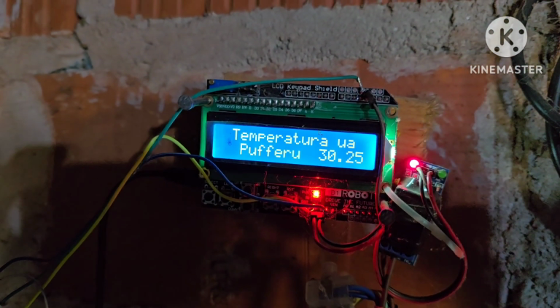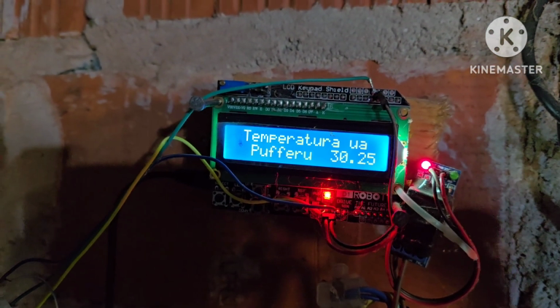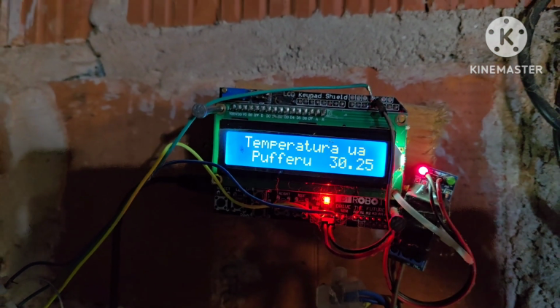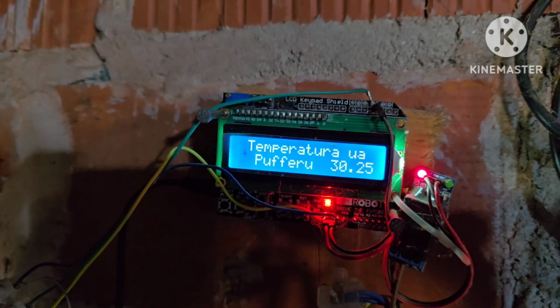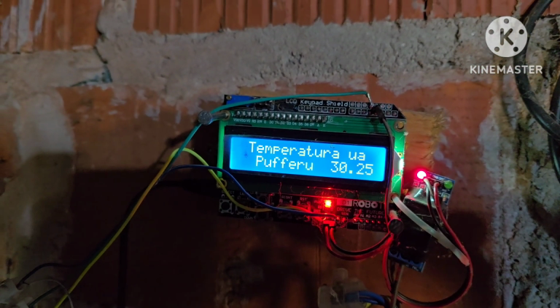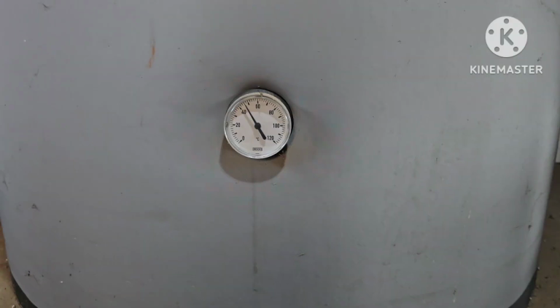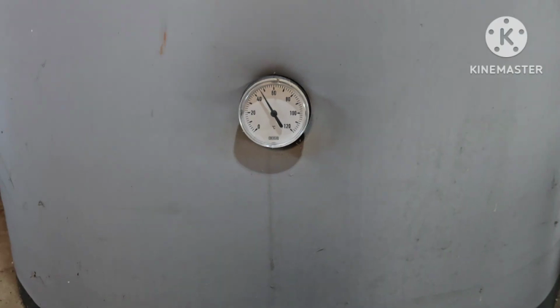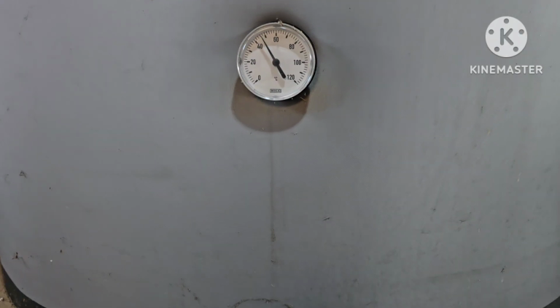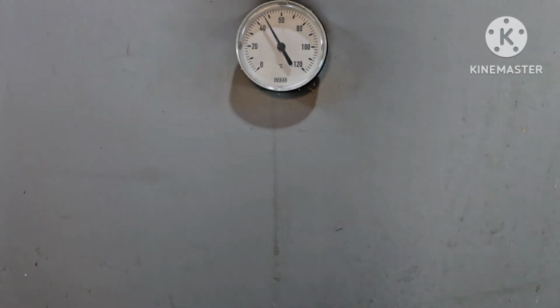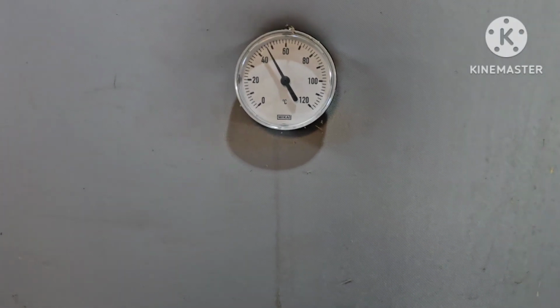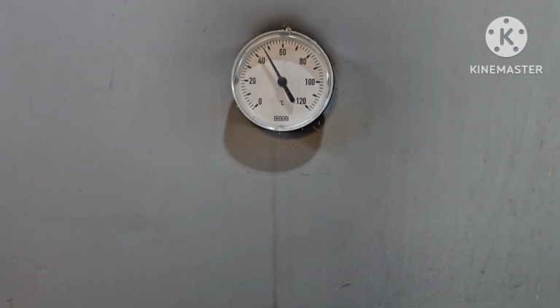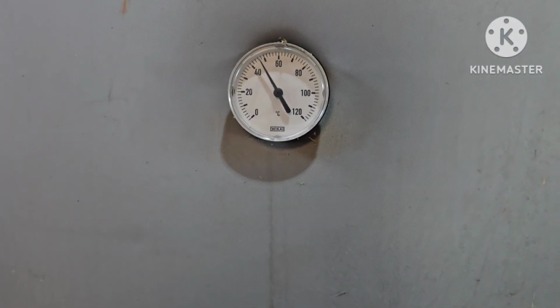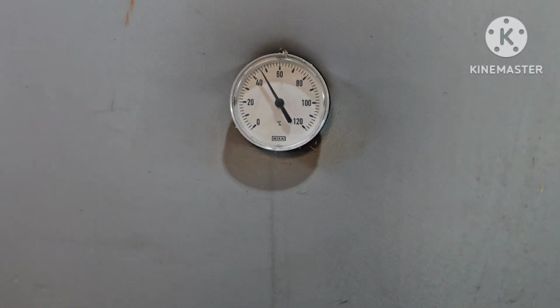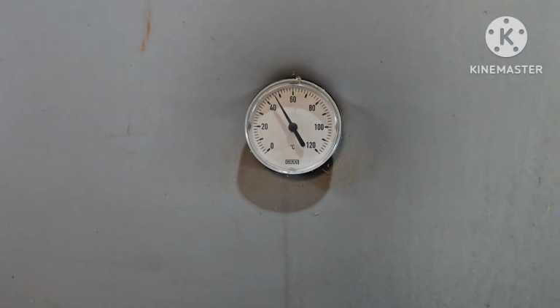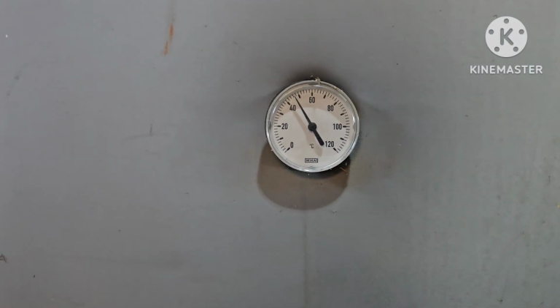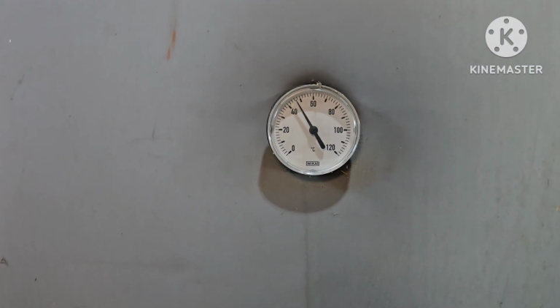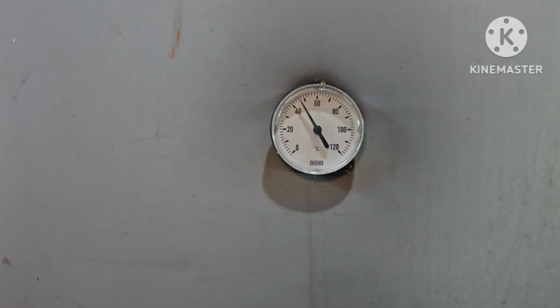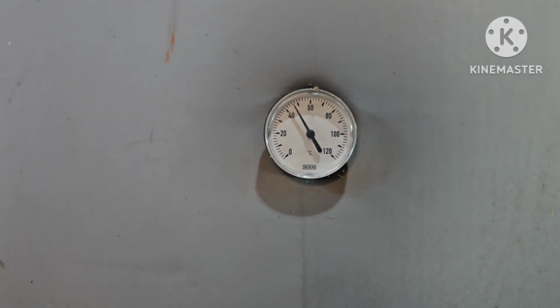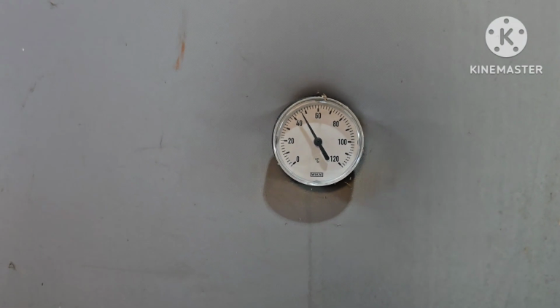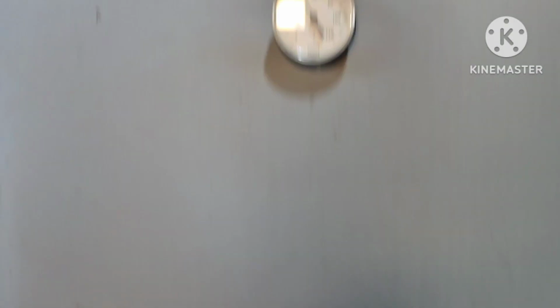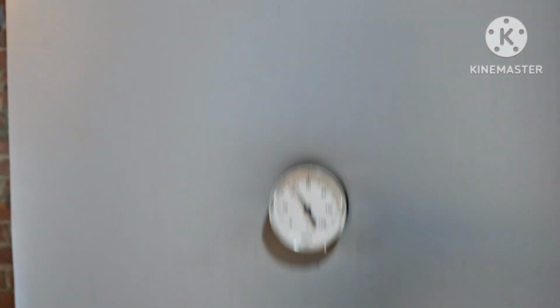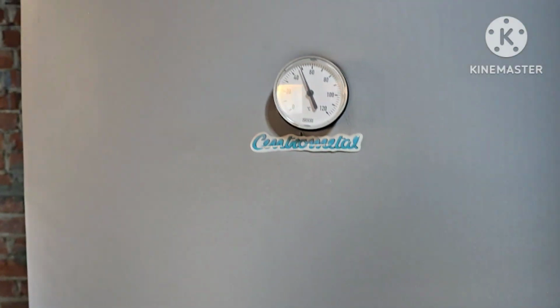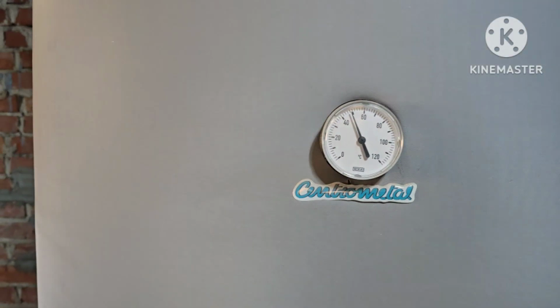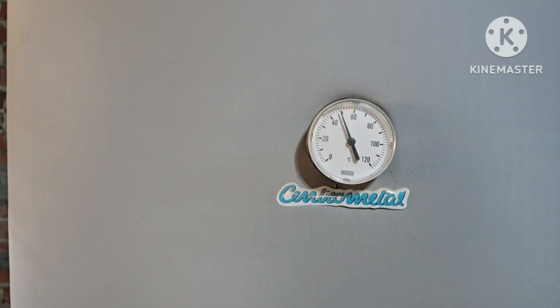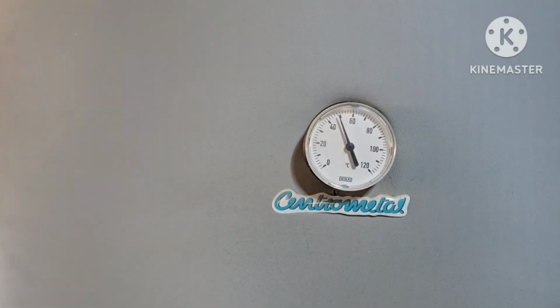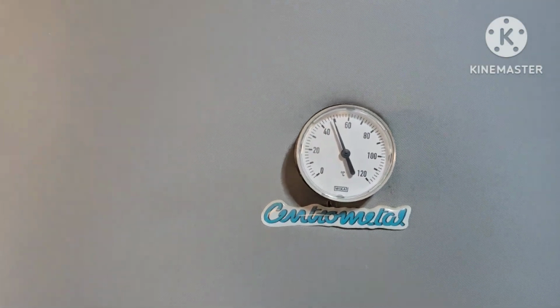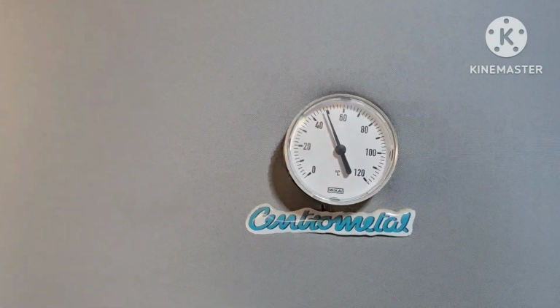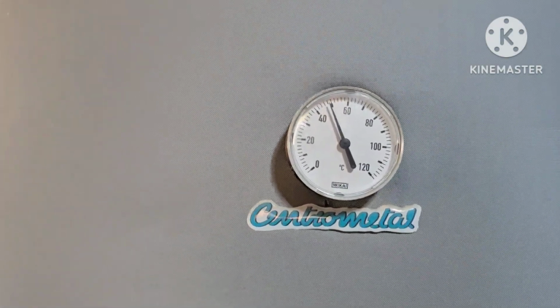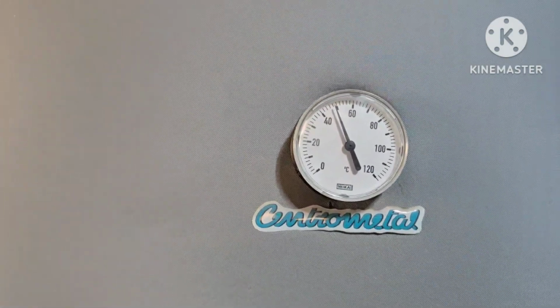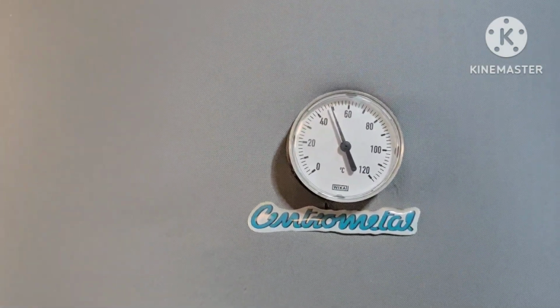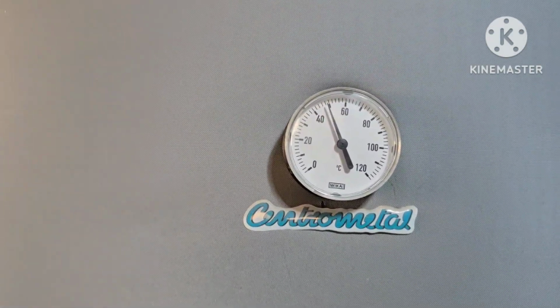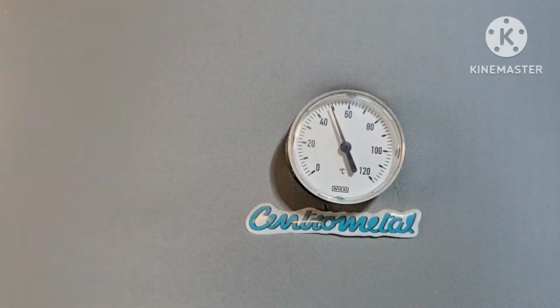It's now eight ten. In the water tank we have at the bottom around 46 degrees and at the top around 49 degrees.